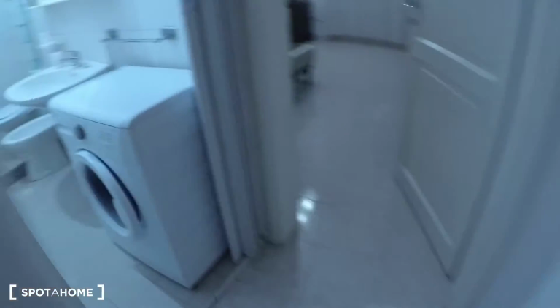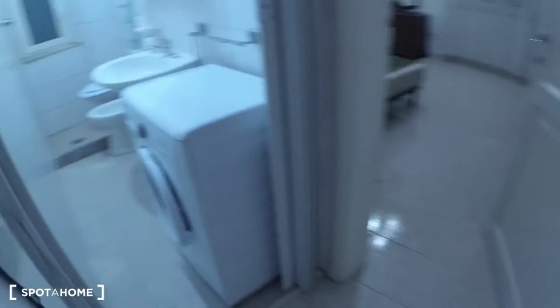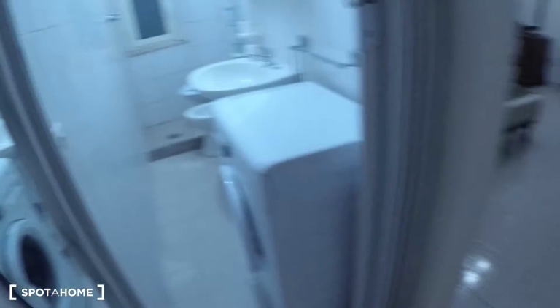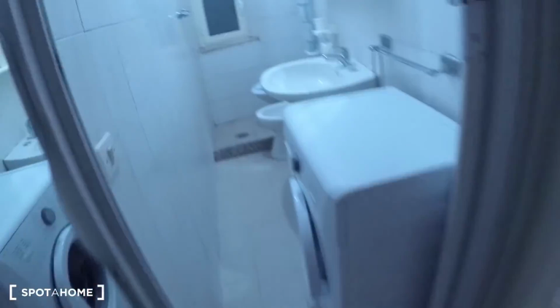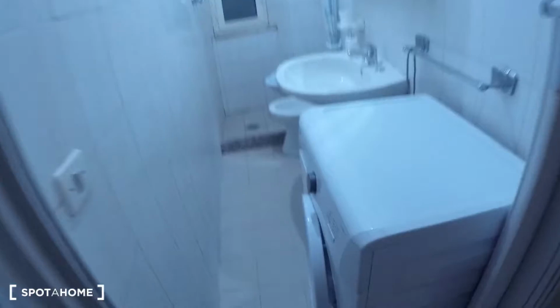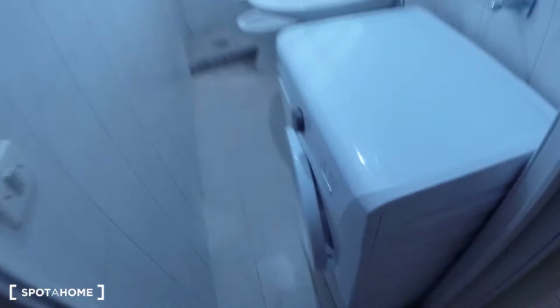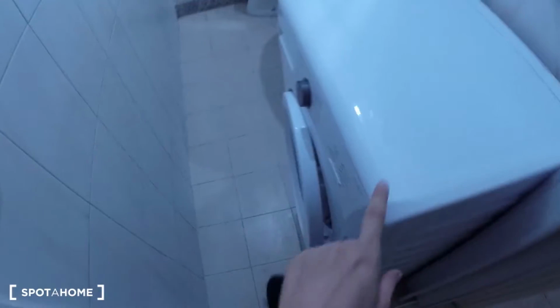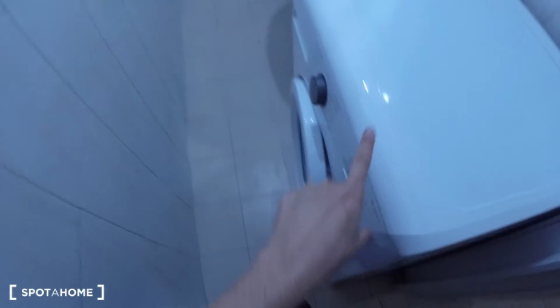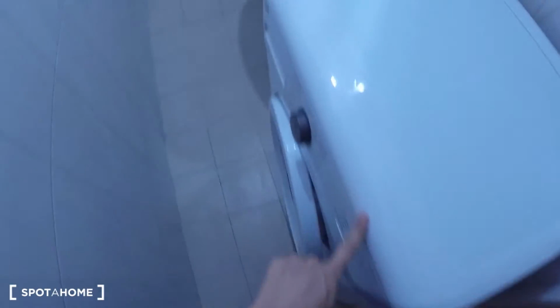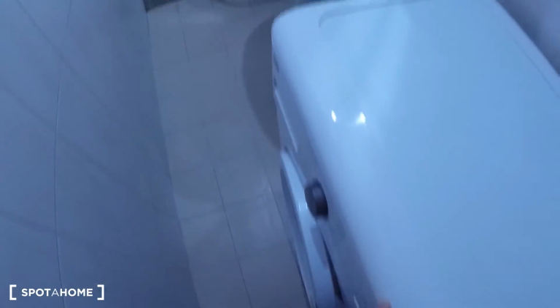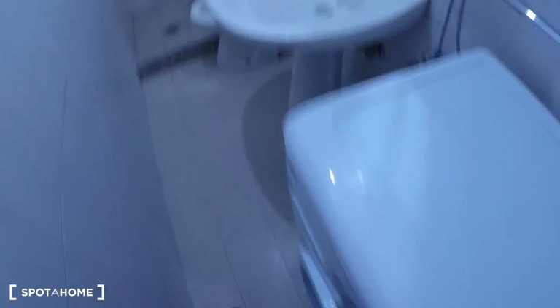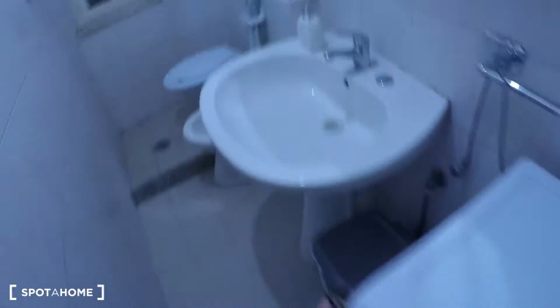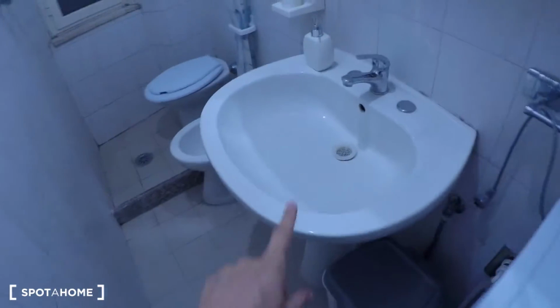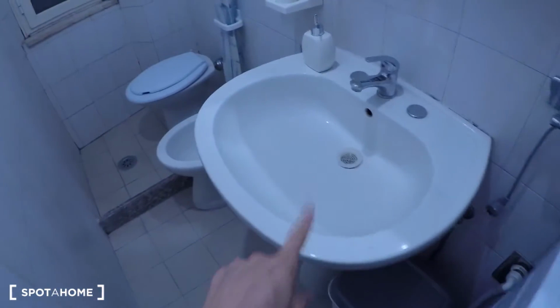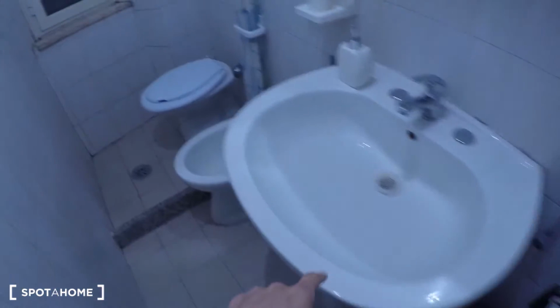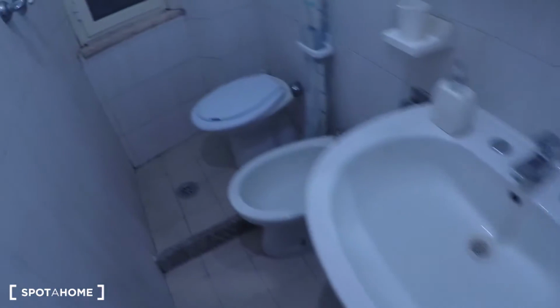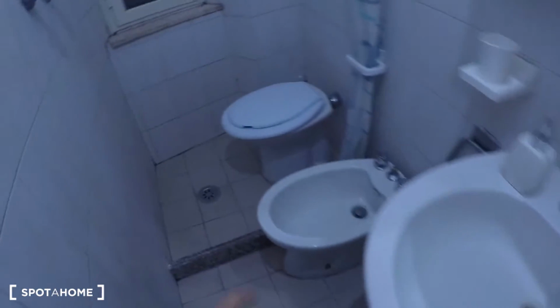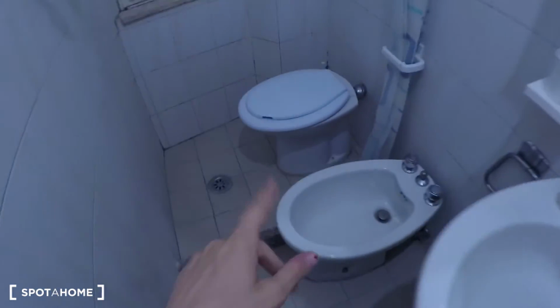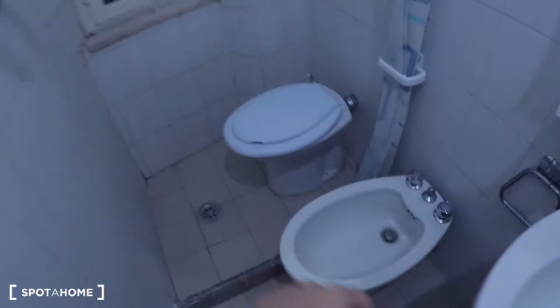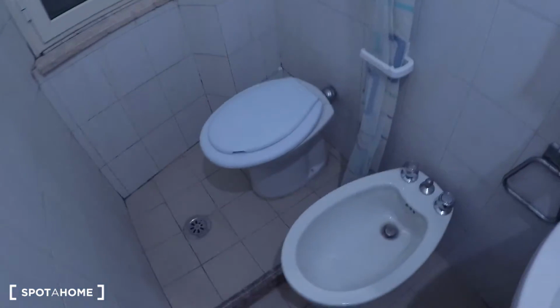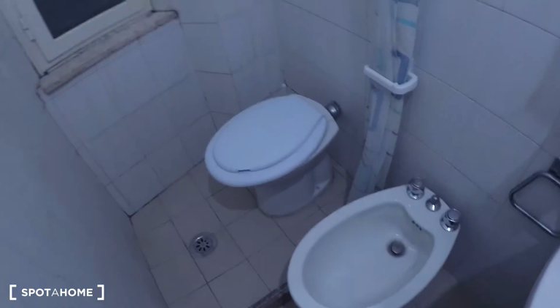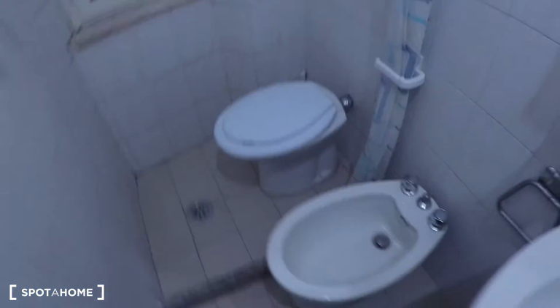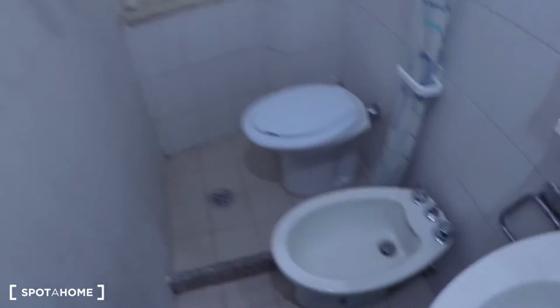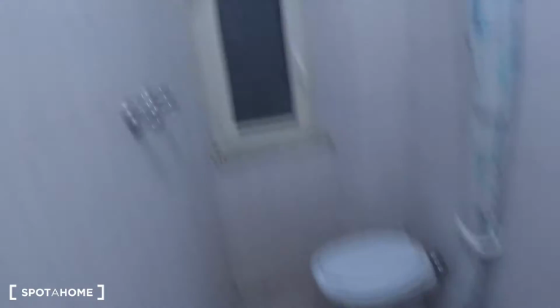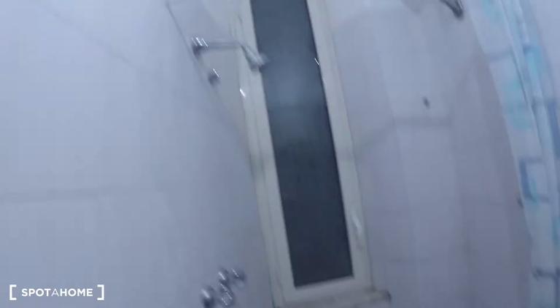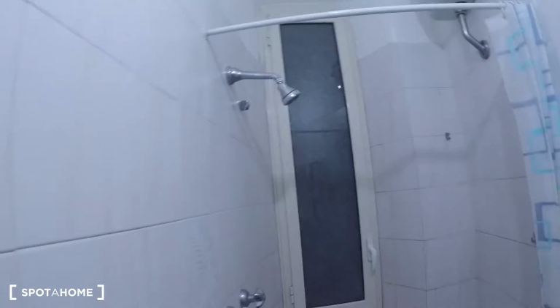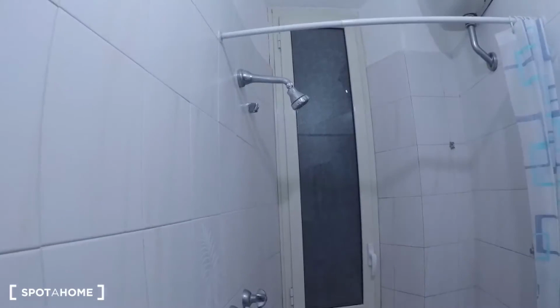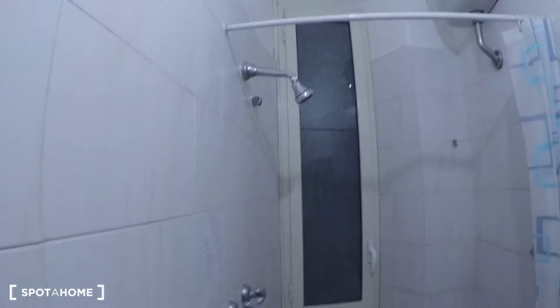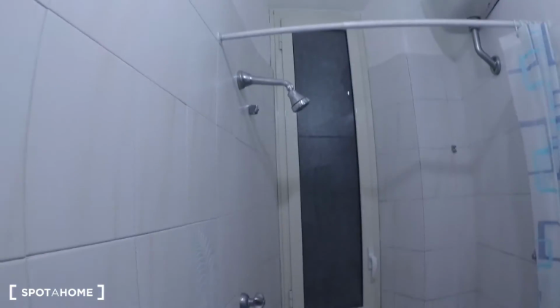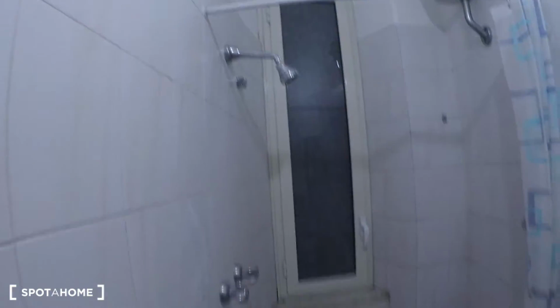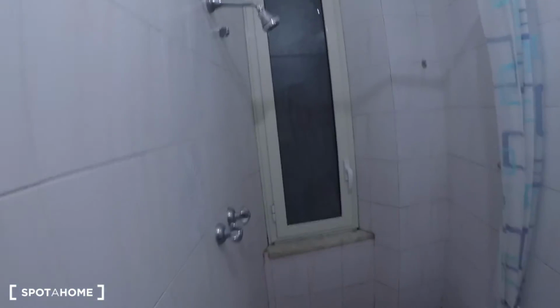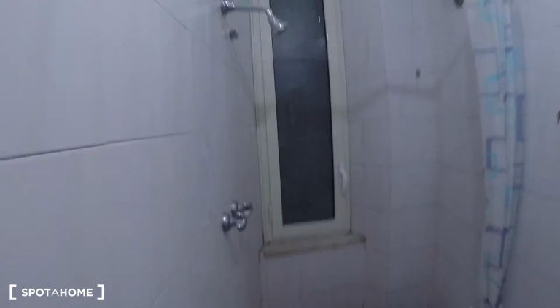Over here we have the bathroom with the washing machine. There is a sink, toilet, and bidet, and also the shower over here.